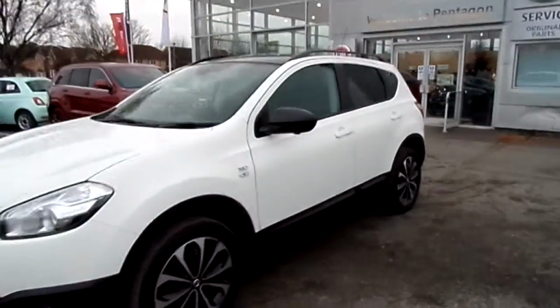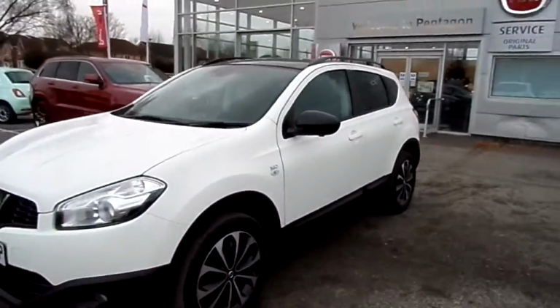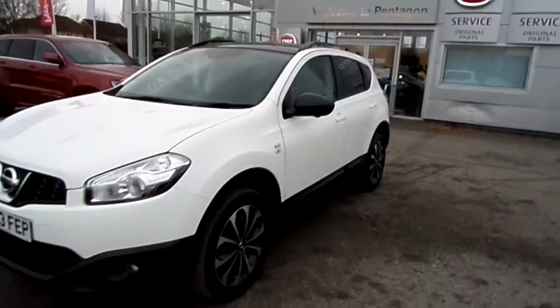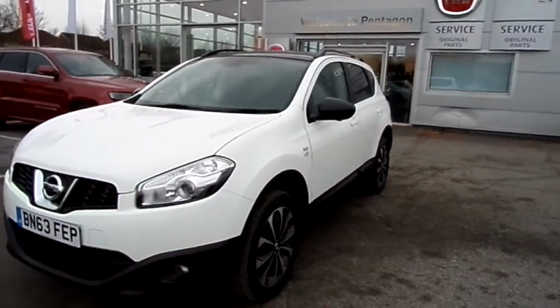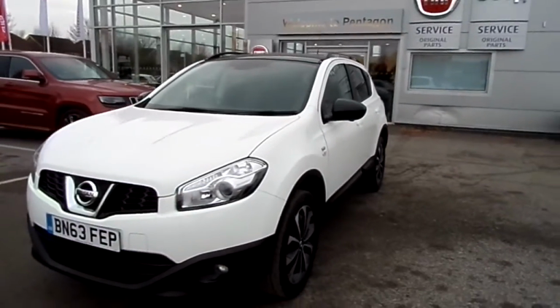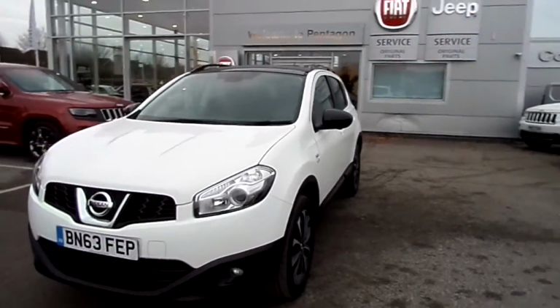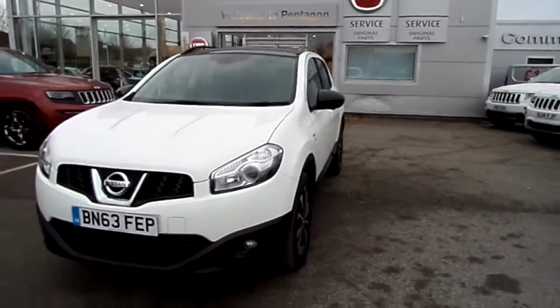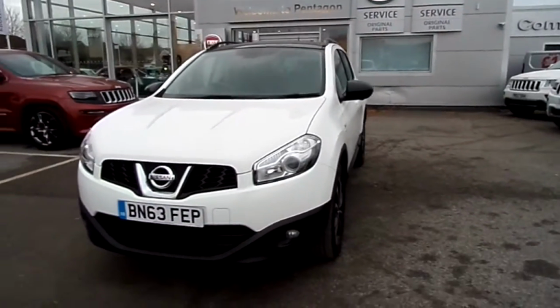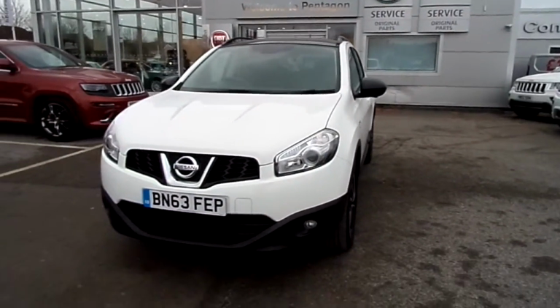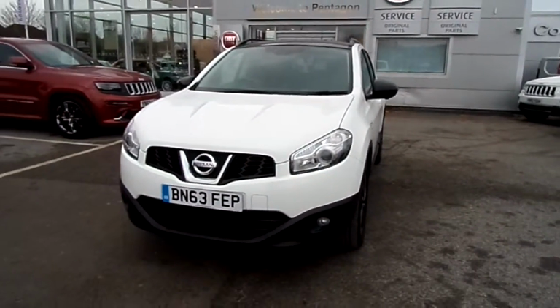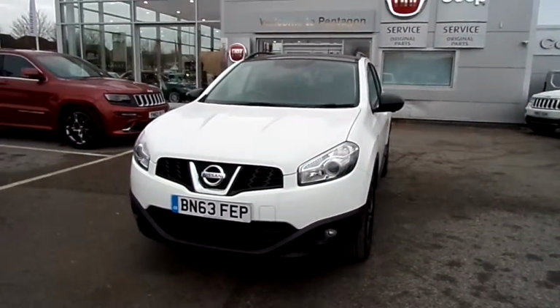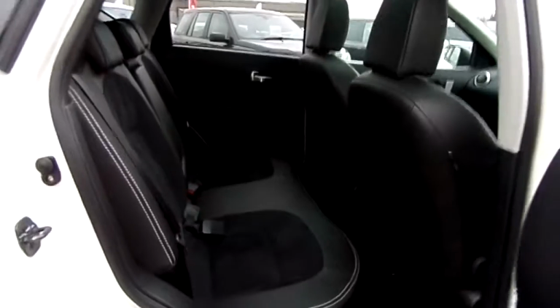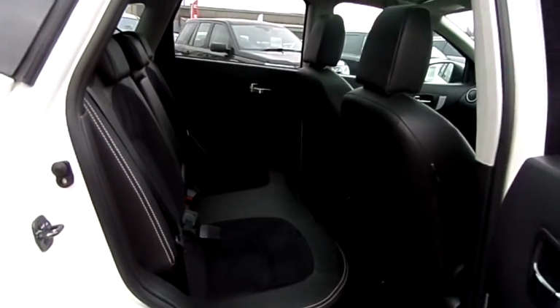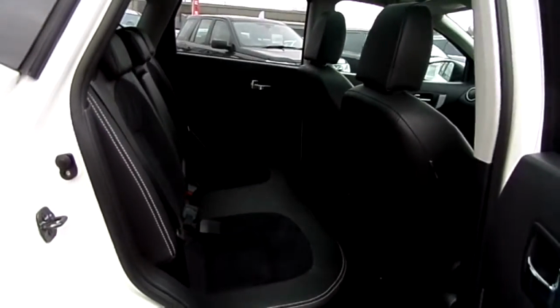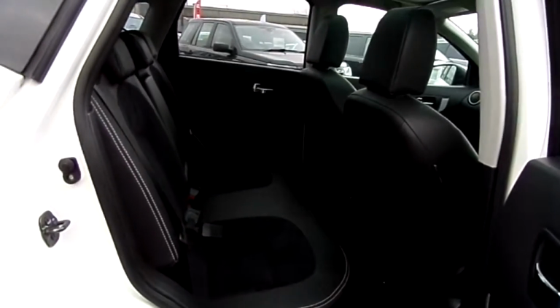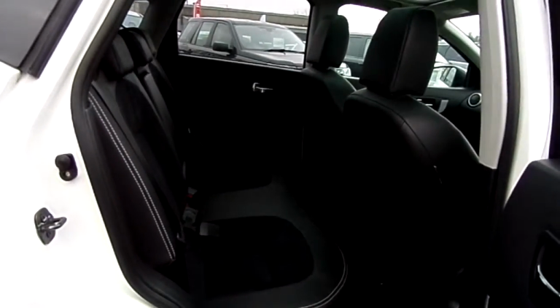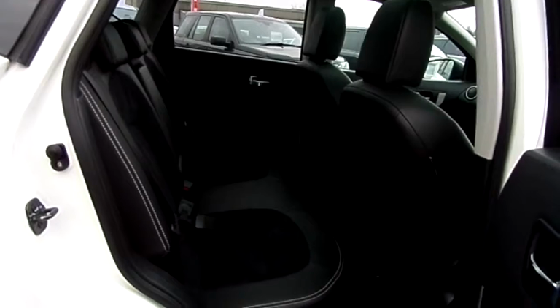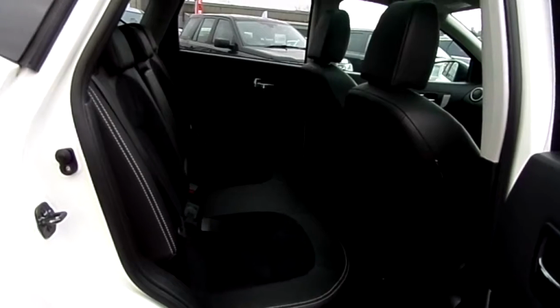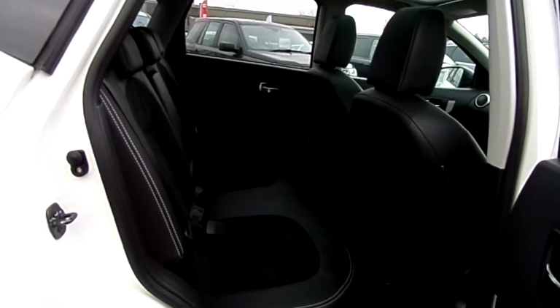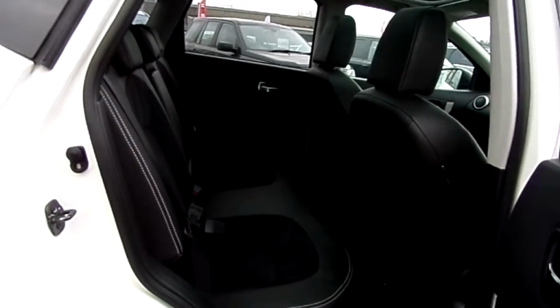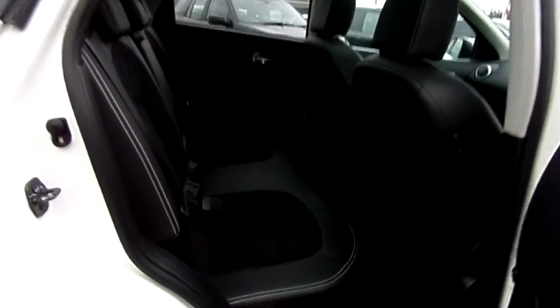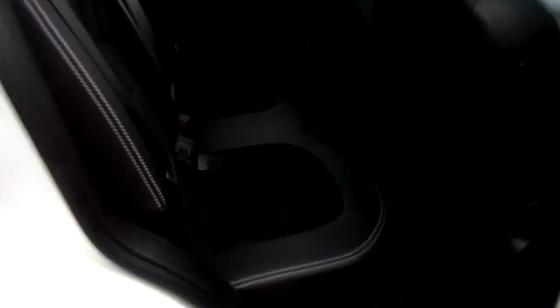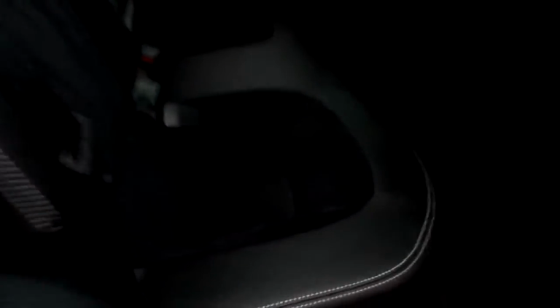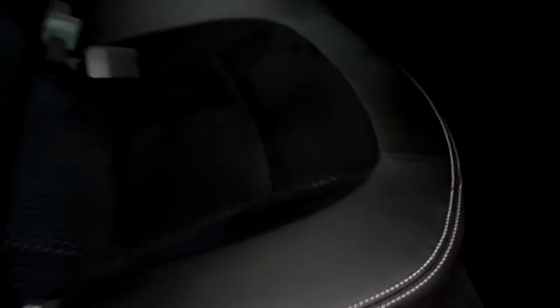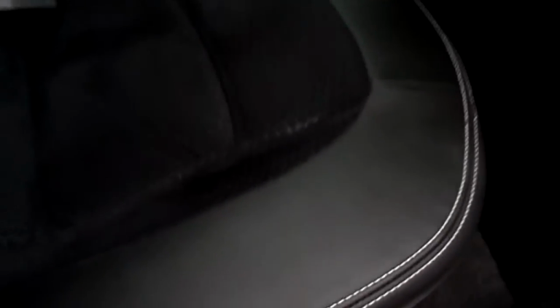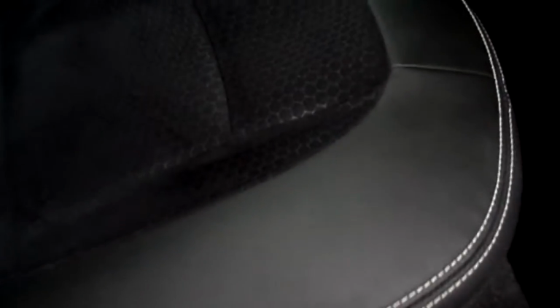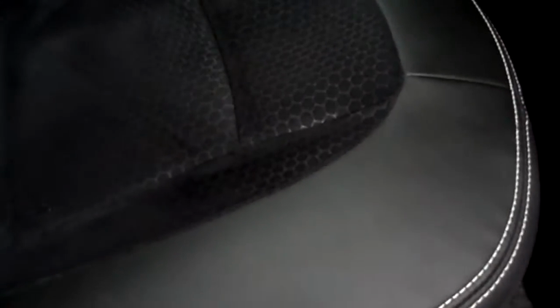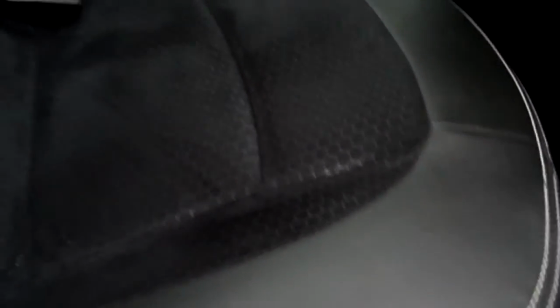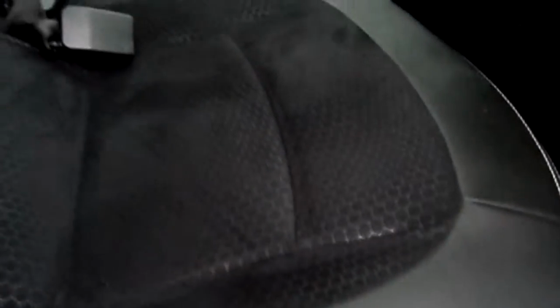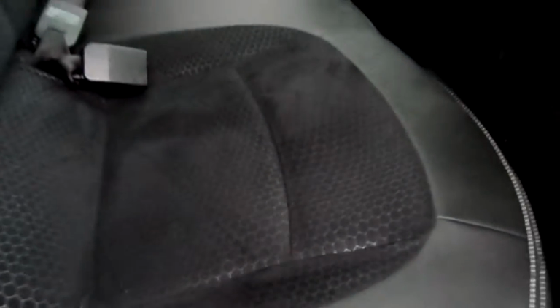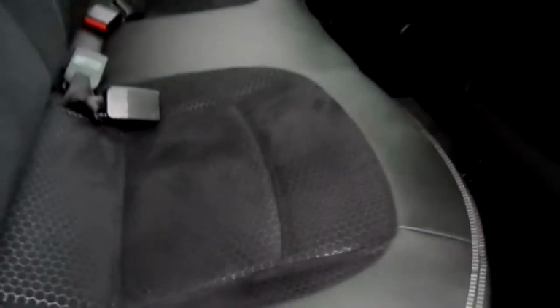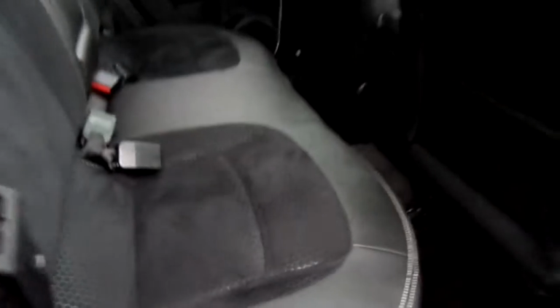The car is in fantastic condition — I'd definitely recommend you came down and had a look at it. The back seat is very spacious and comfortably seats three people. It does have a half leather interior with suede.